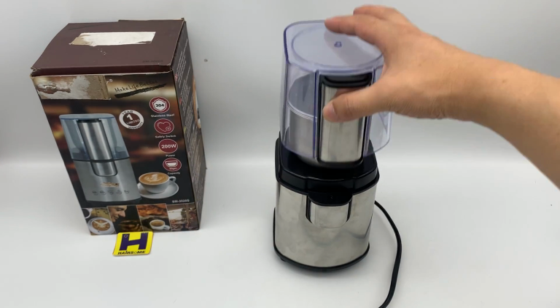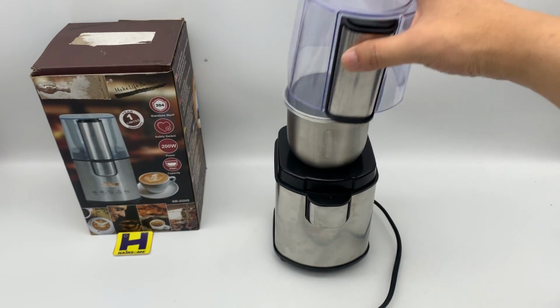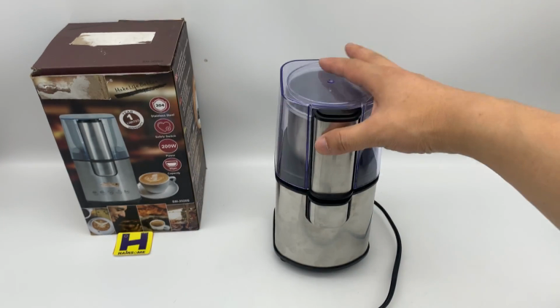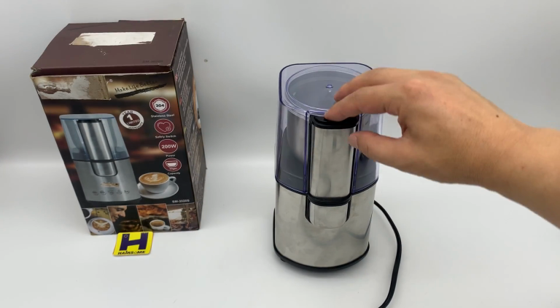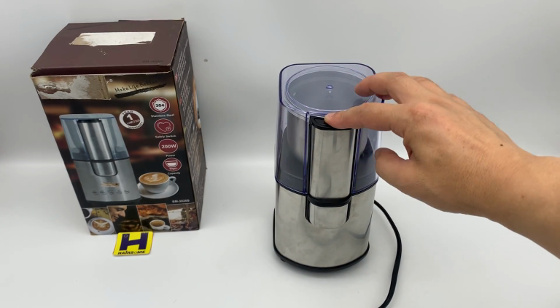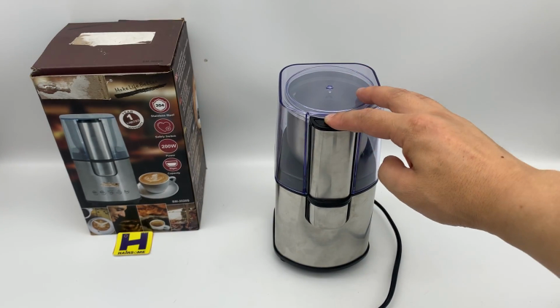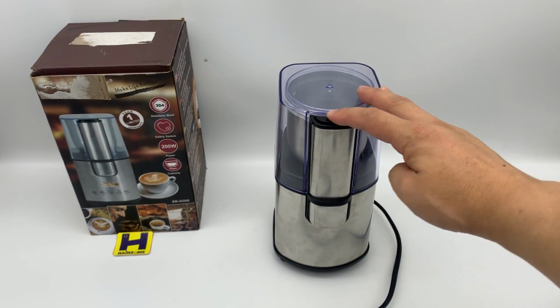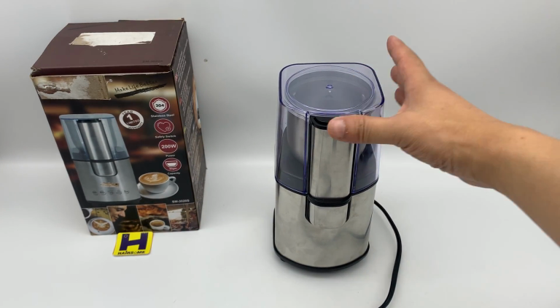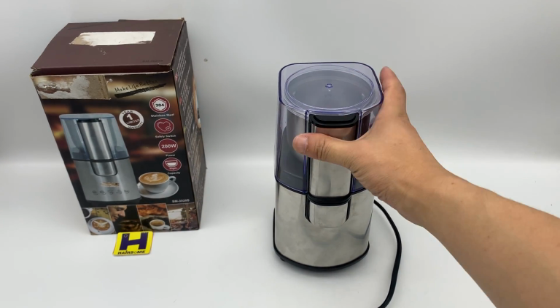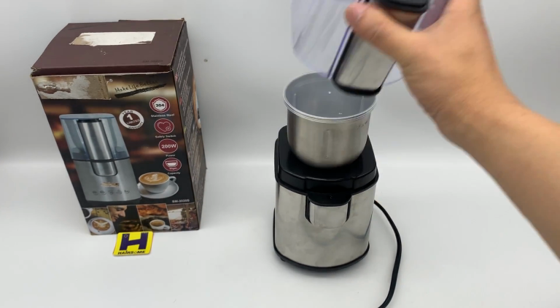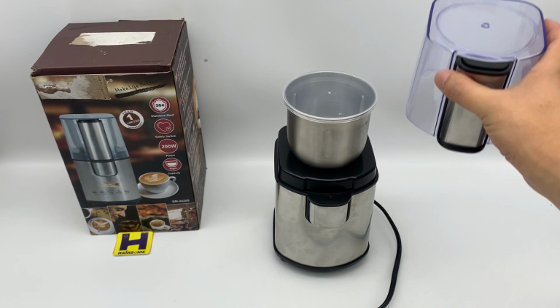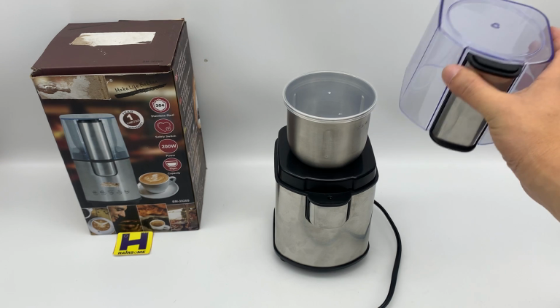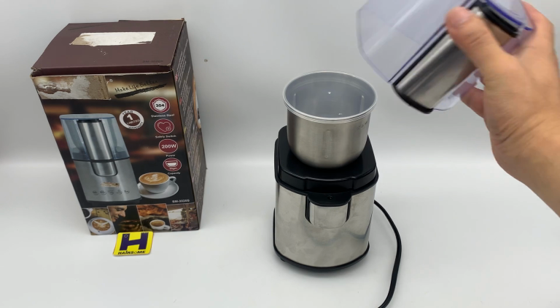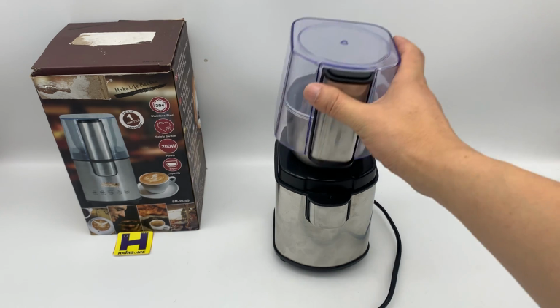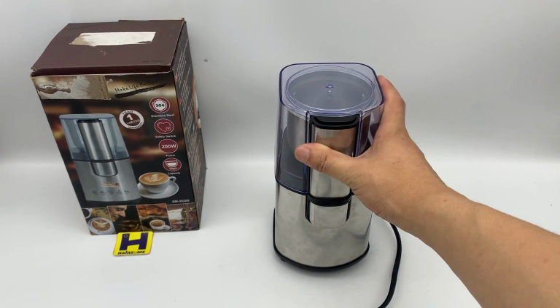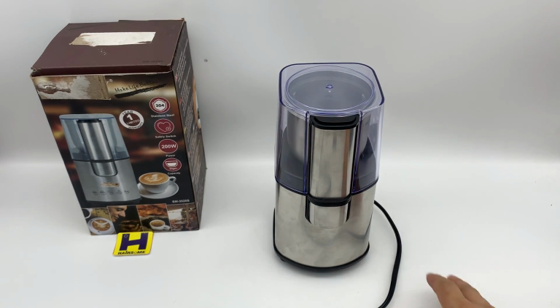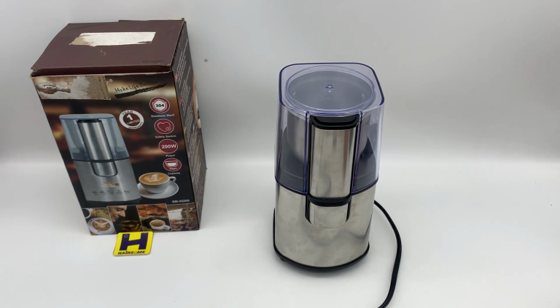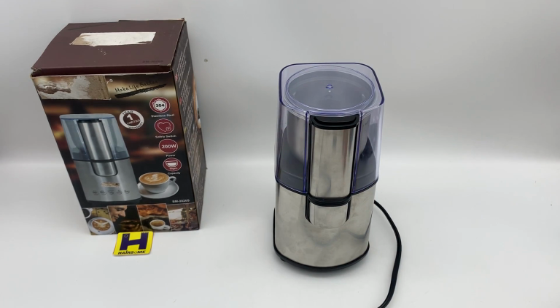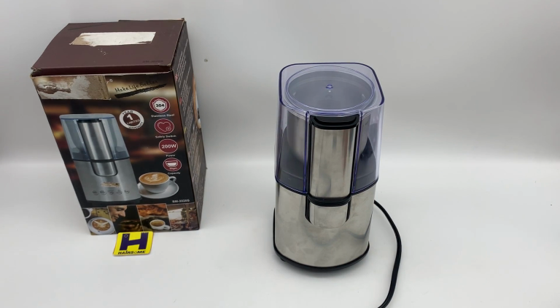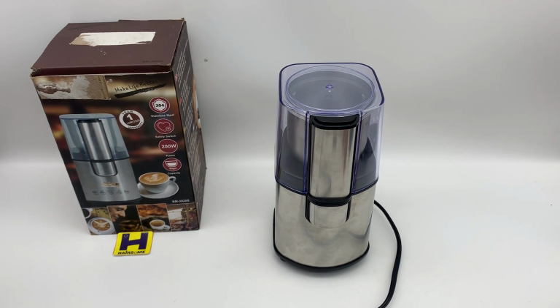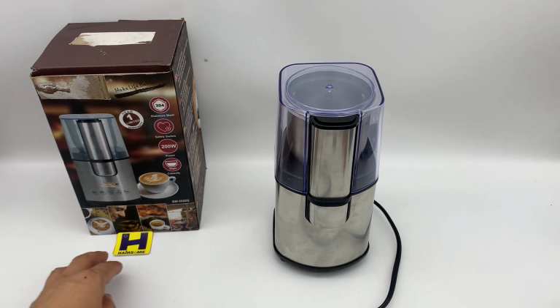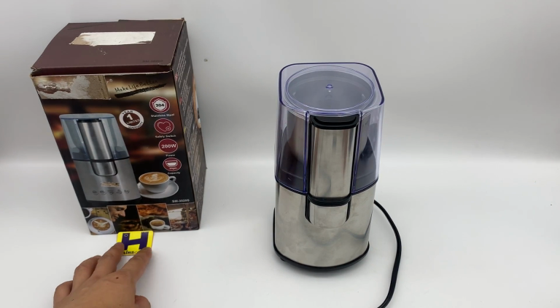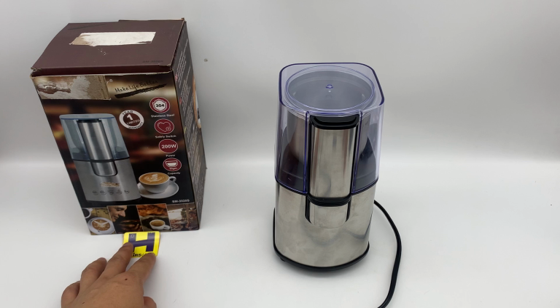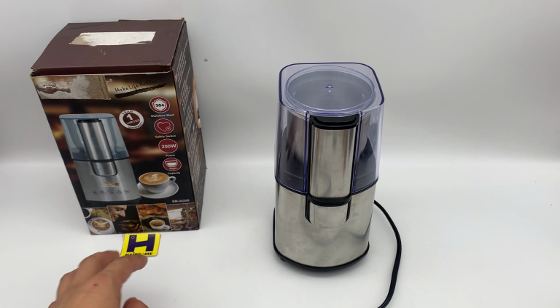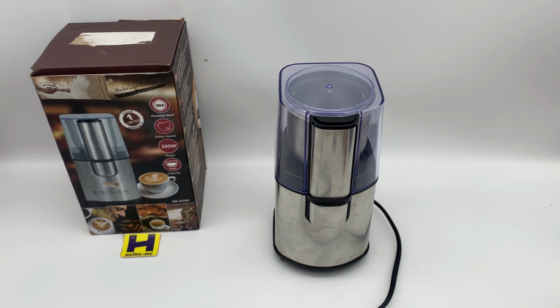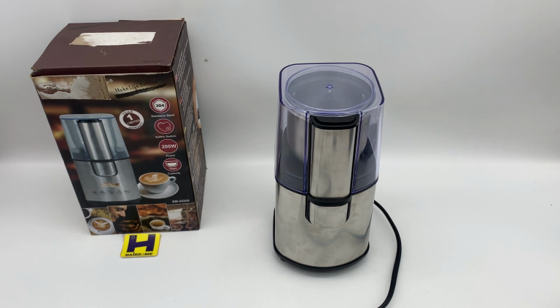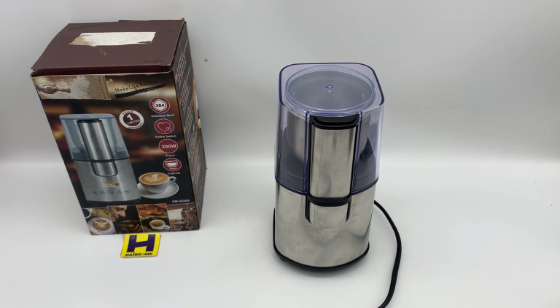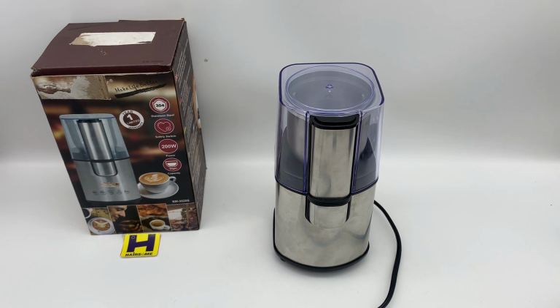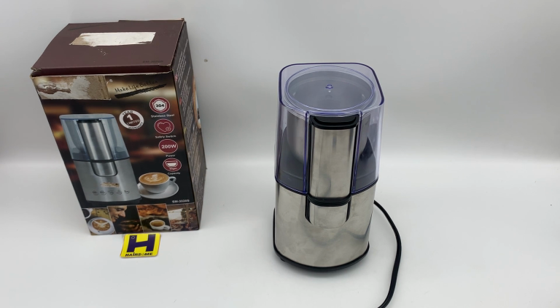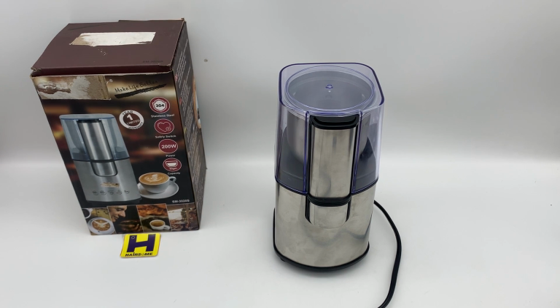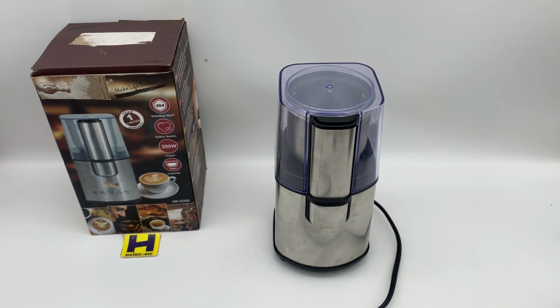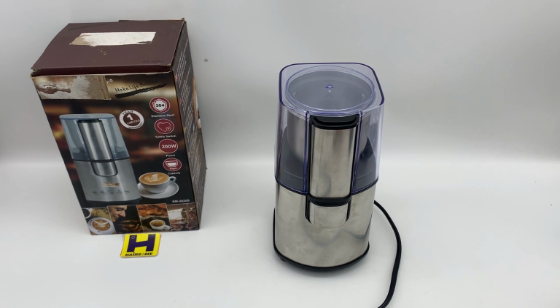It's very nice — good function coffee grinder. If you have any interest, just send me your inquiries. Thanks for watching, guys. Have a nice day.